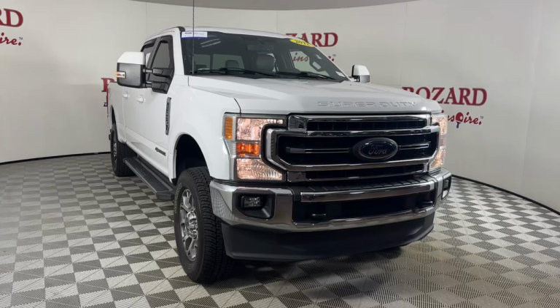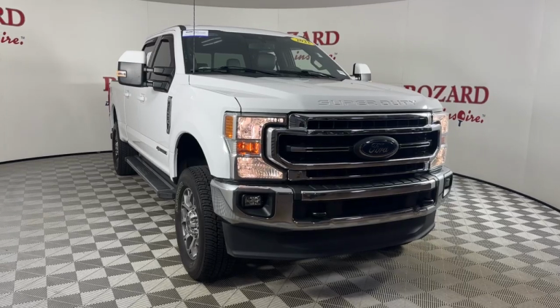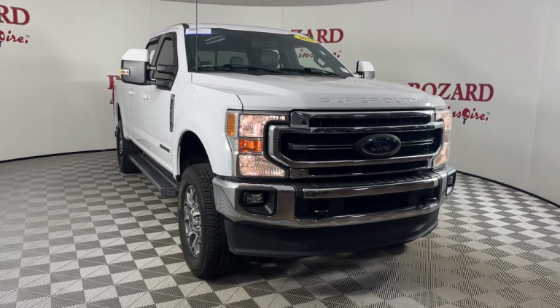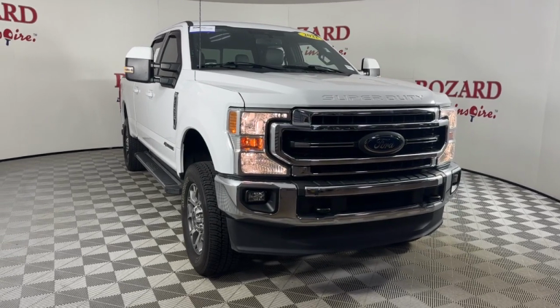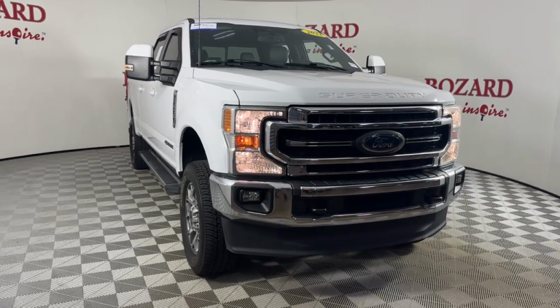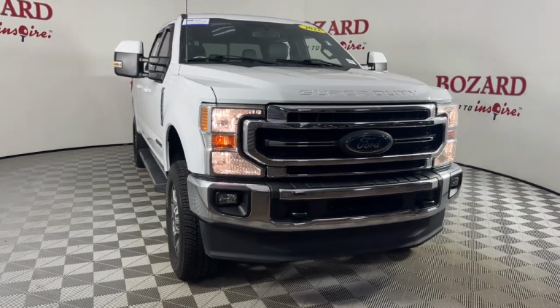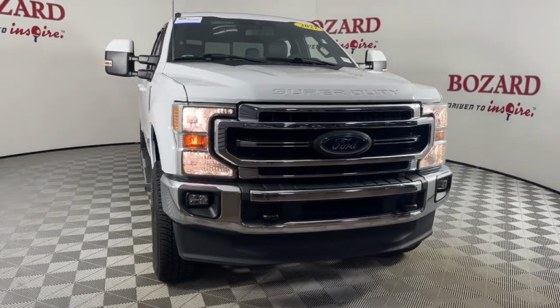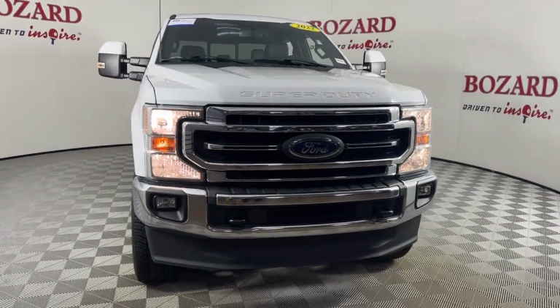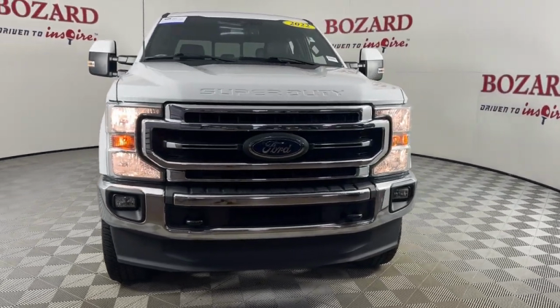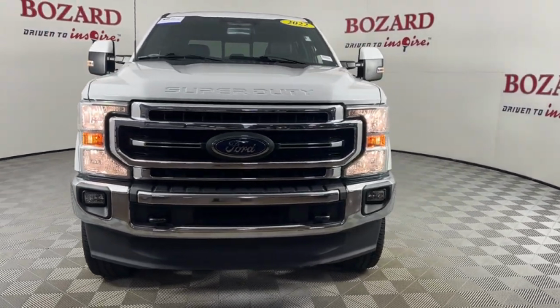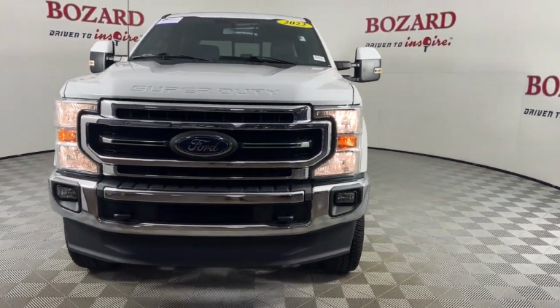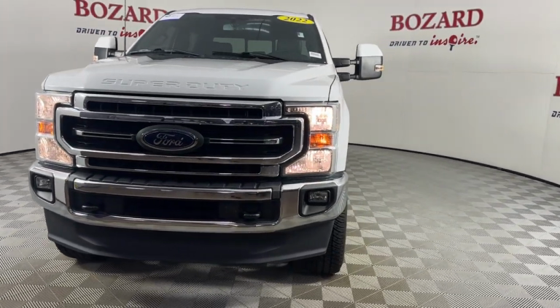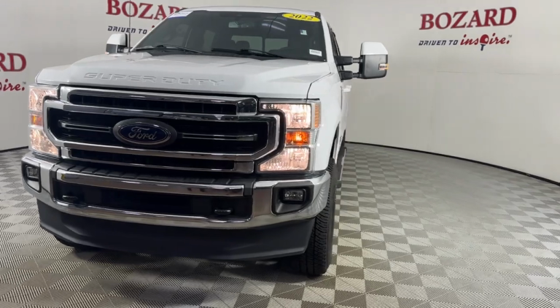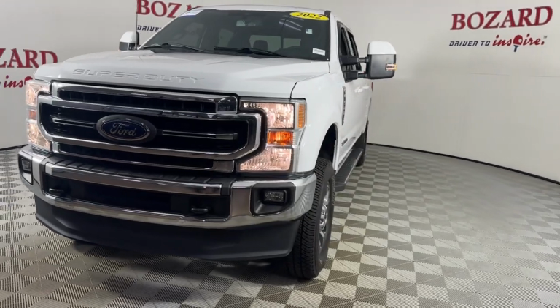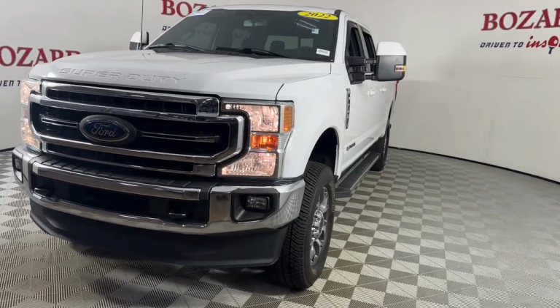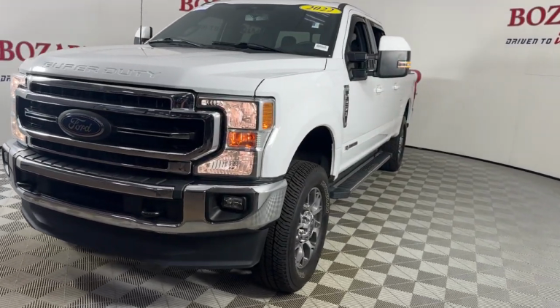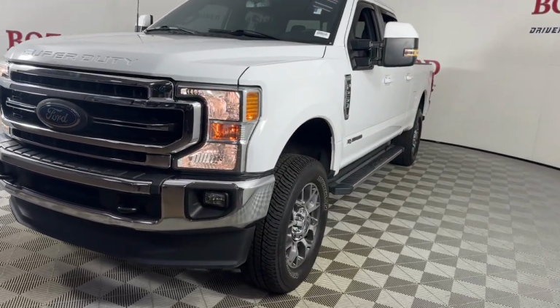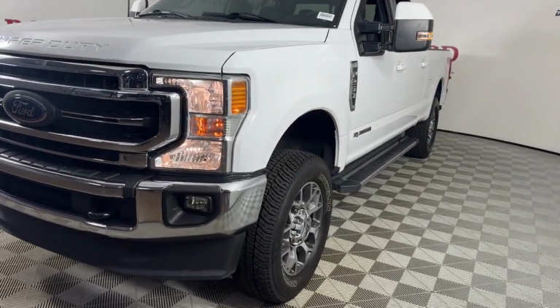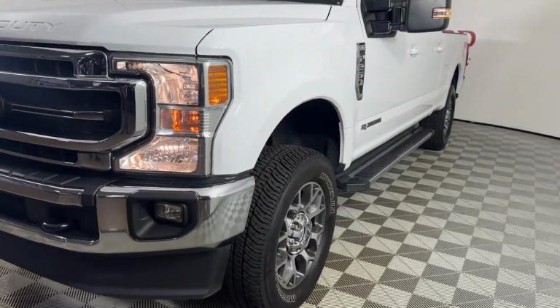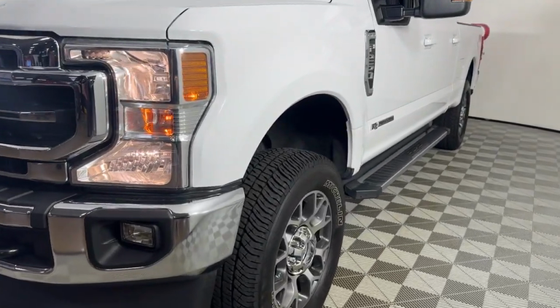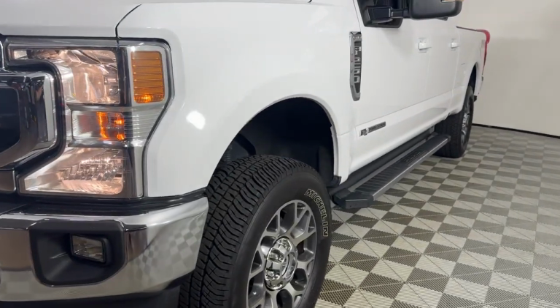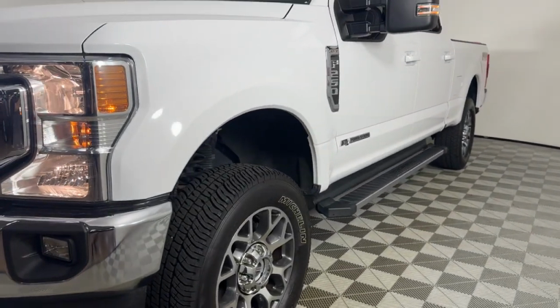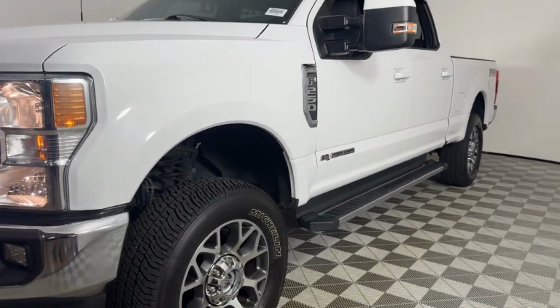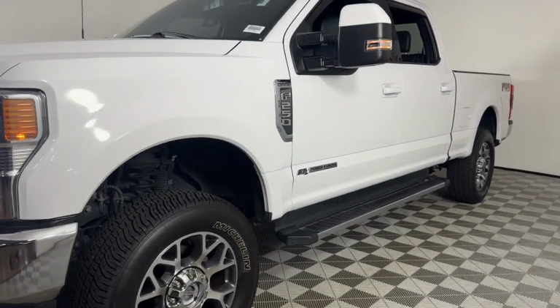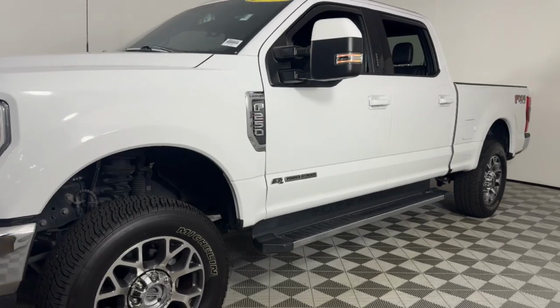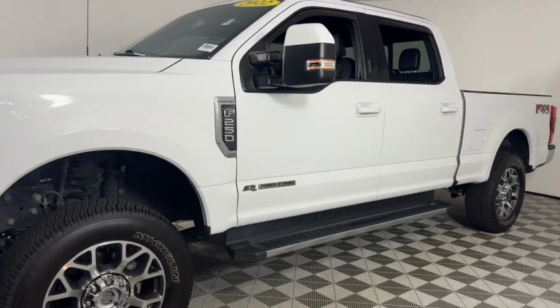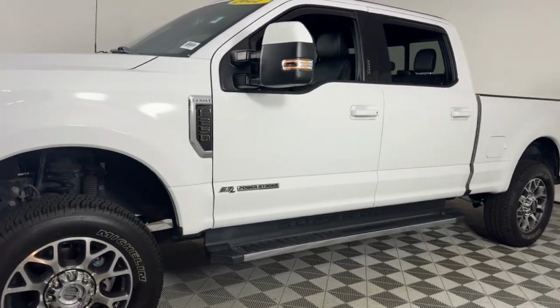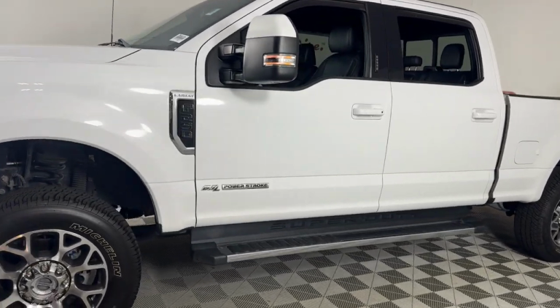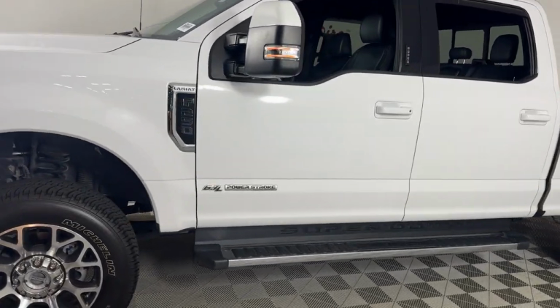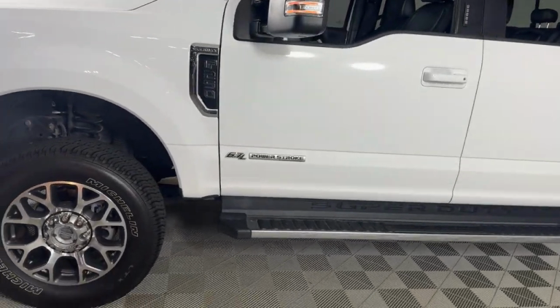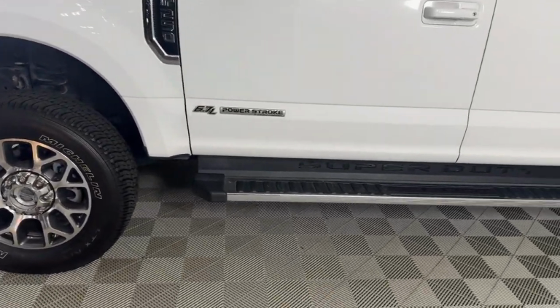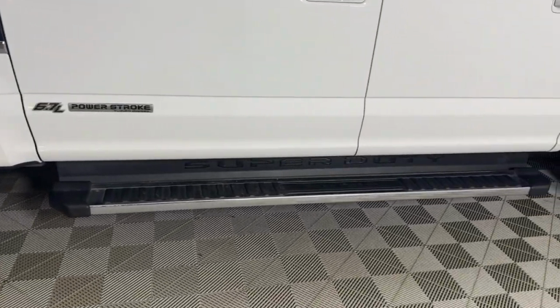Enjoy the view of this 2022 Ford F-250. With less than 80,000 miles on the odometer, this vehicle stands out from the rest. Take on tough jobs with confidence in this fully capable F-250.